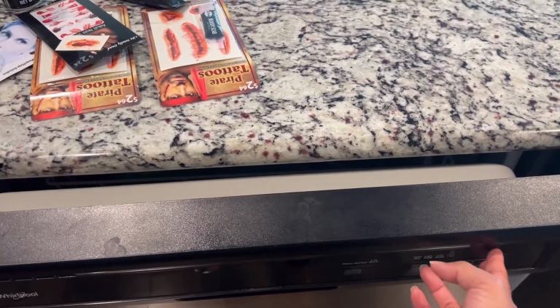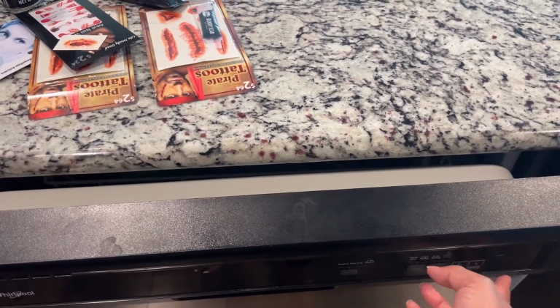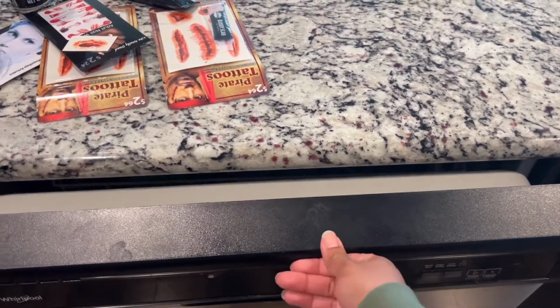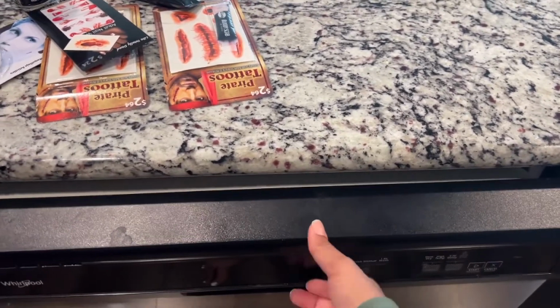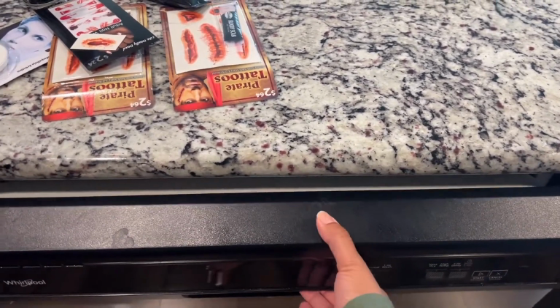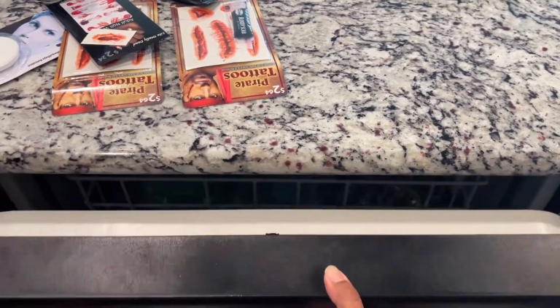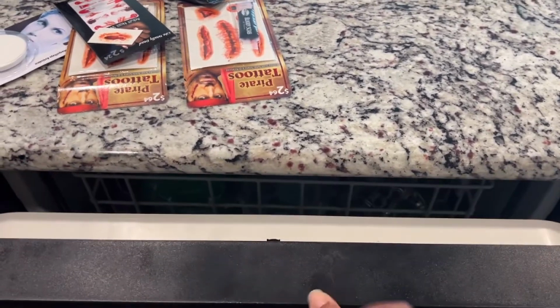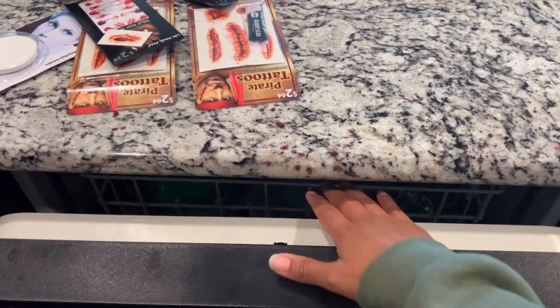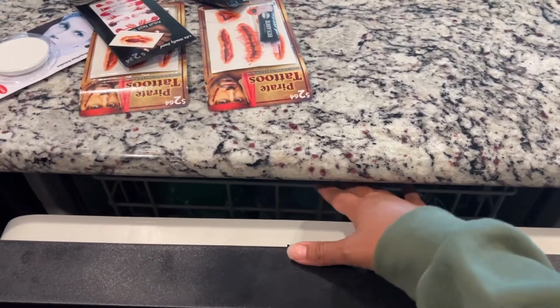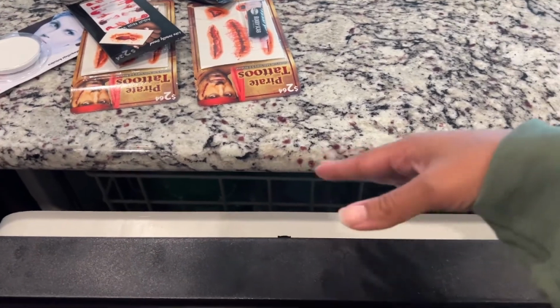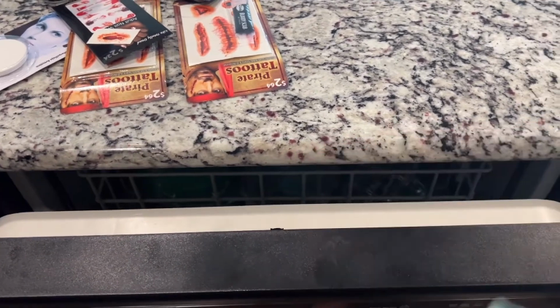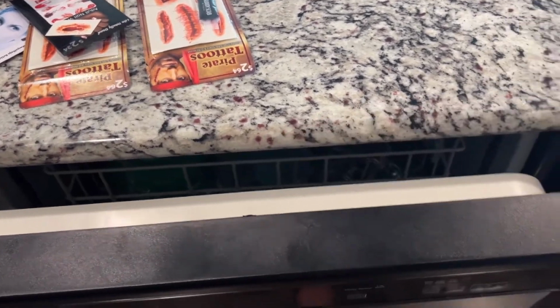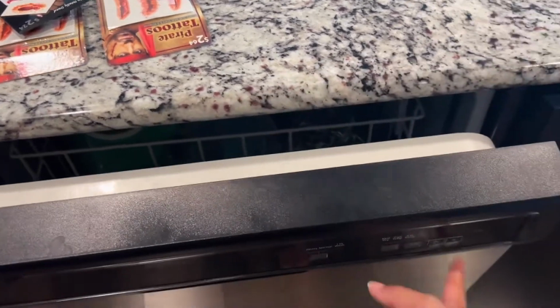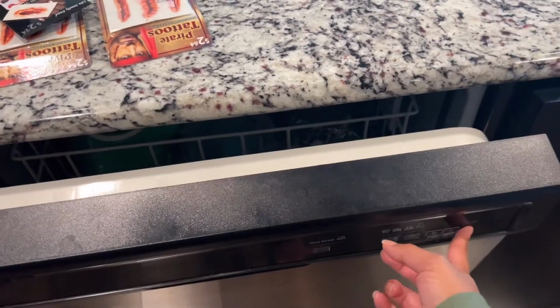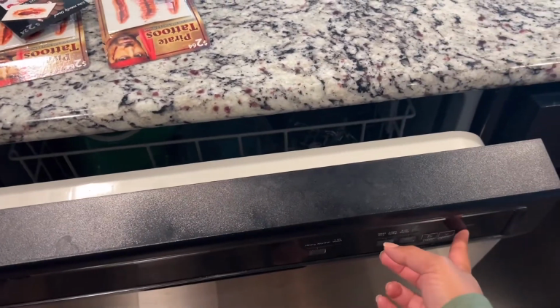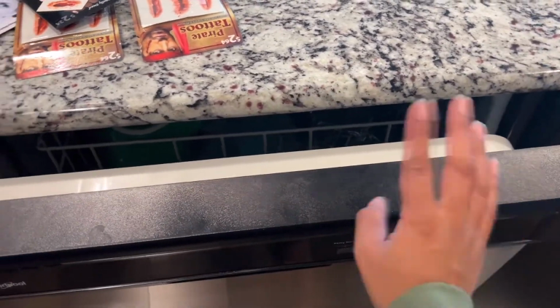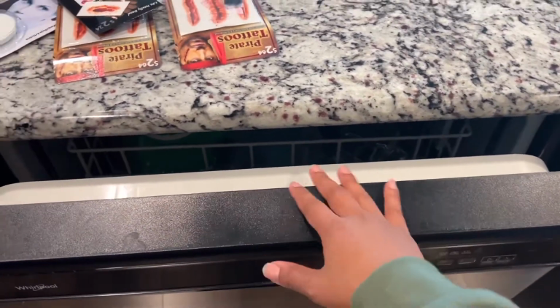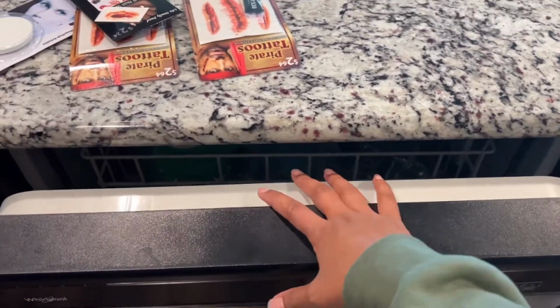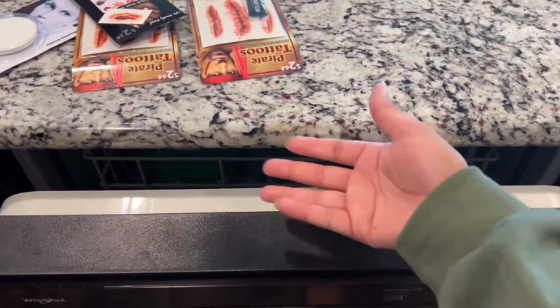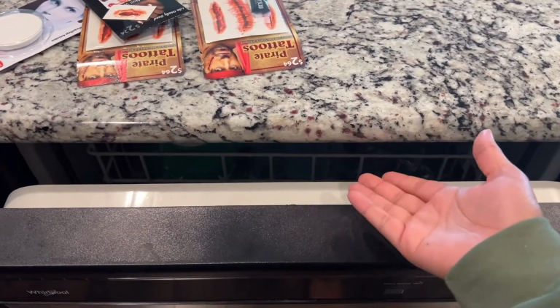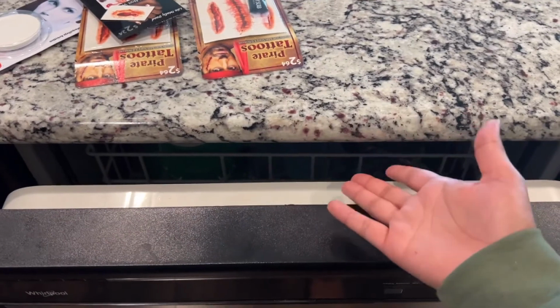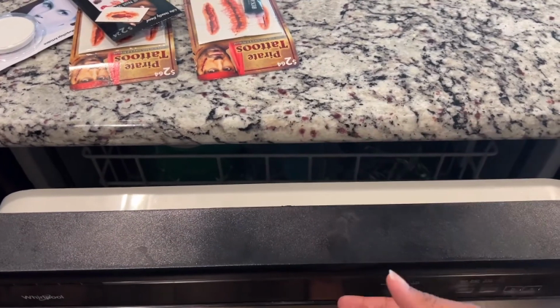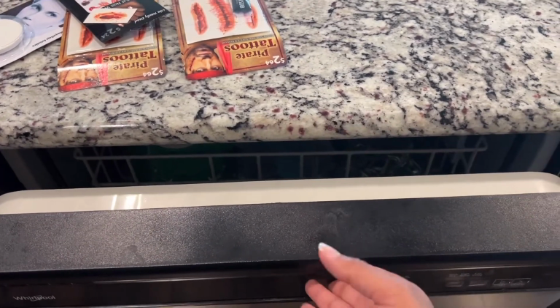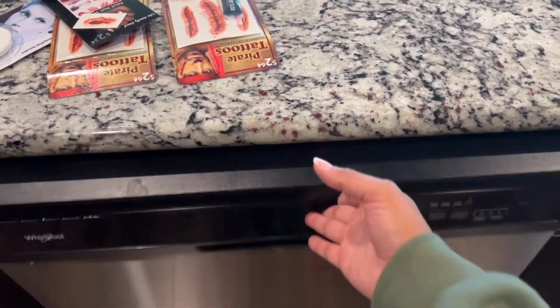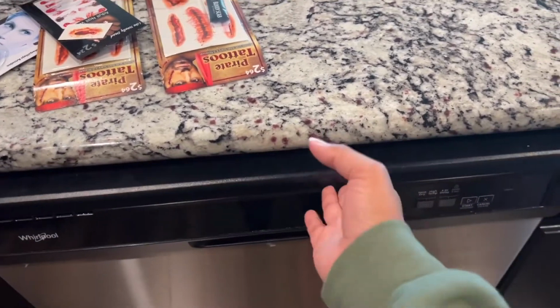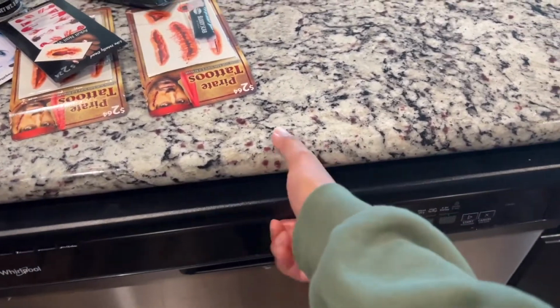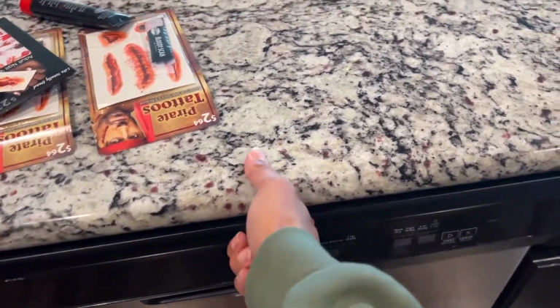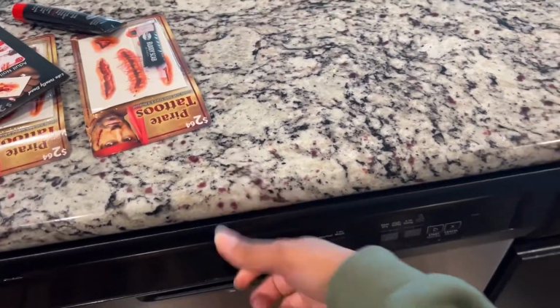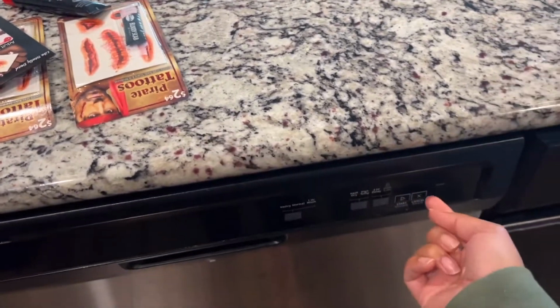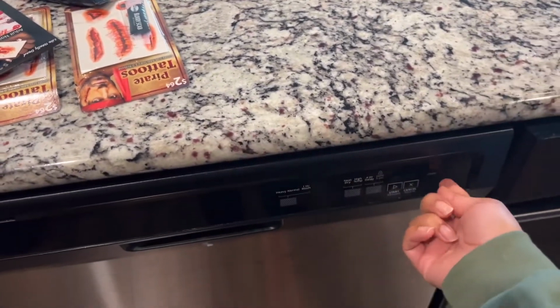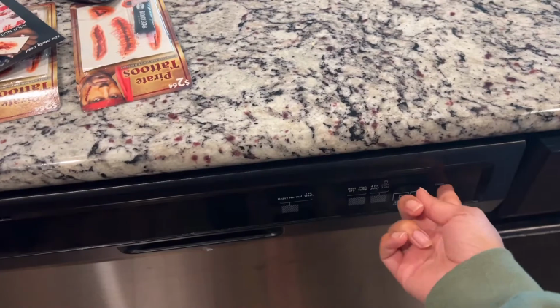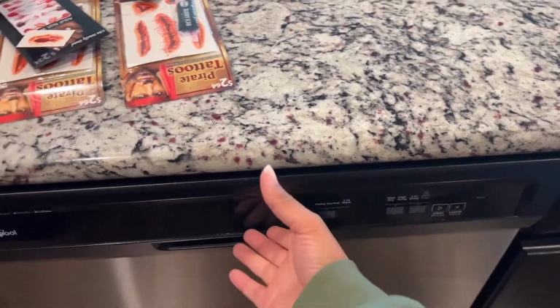That's what we do — I leave it propped open so it can air dry. The light stays on so the kids know the dishes are clean and can grab a cup or fork if they need one. Then when we actually put them away, I shut it and the light turns off.